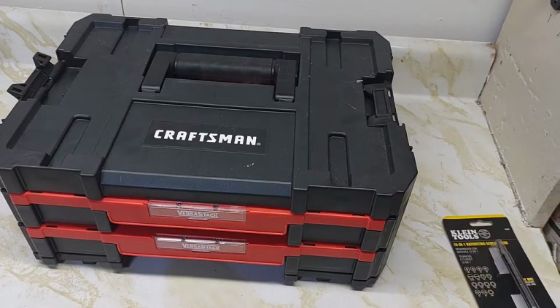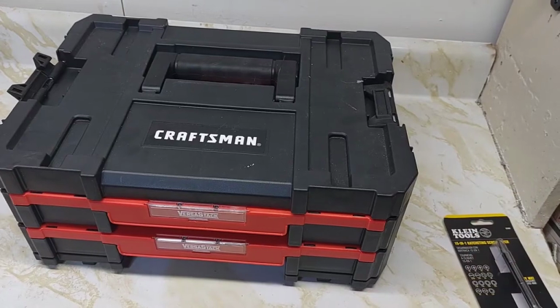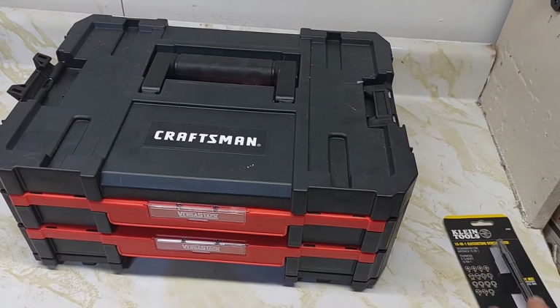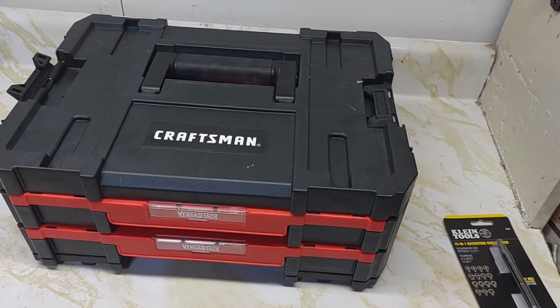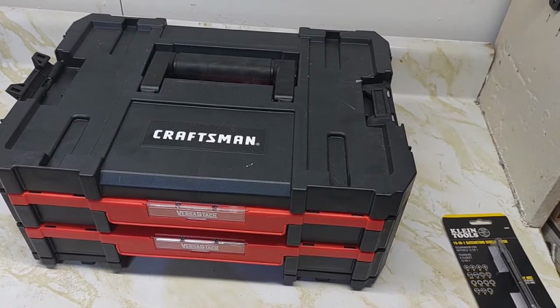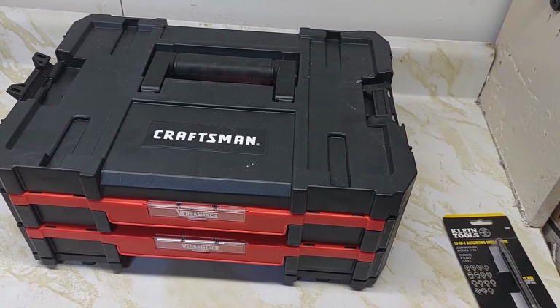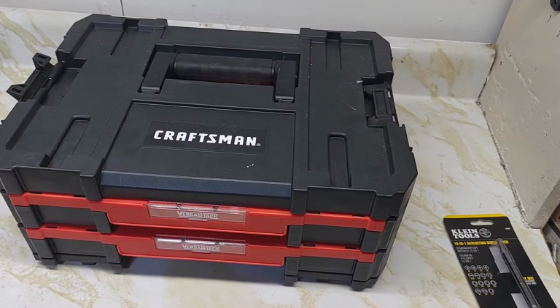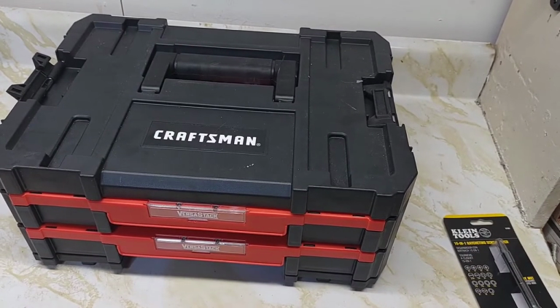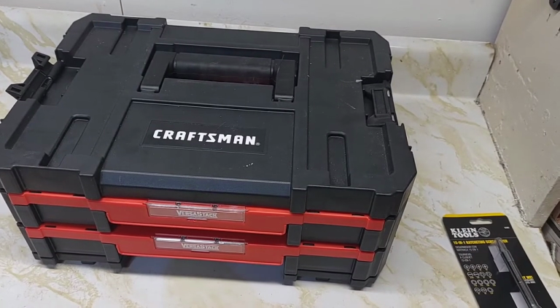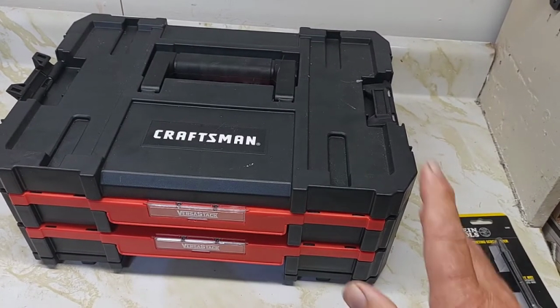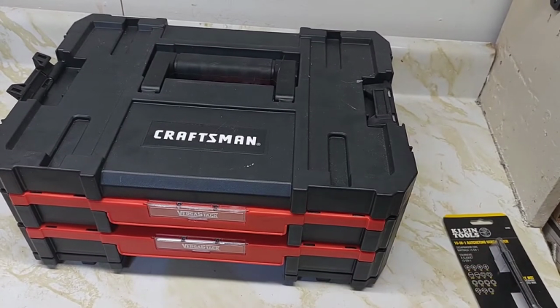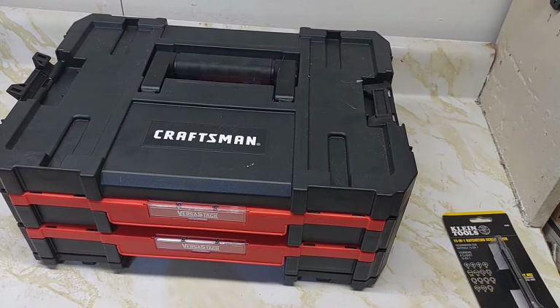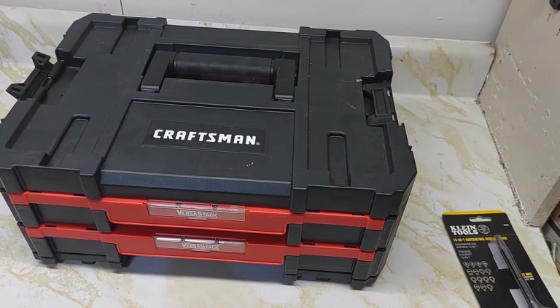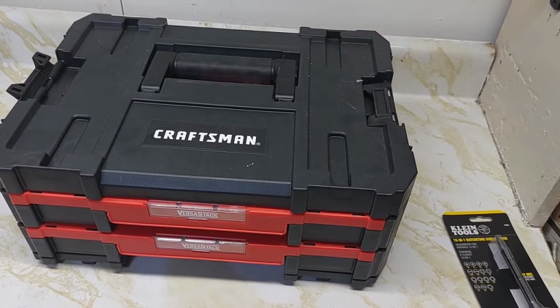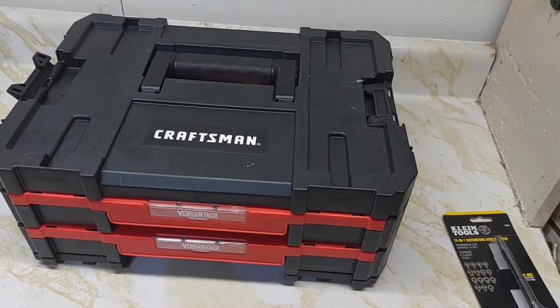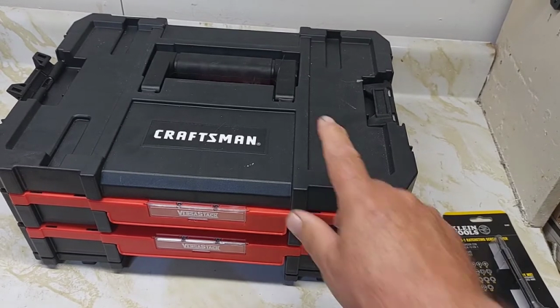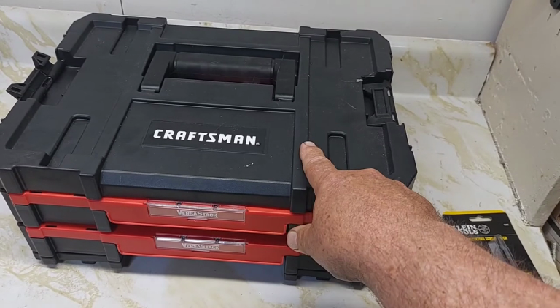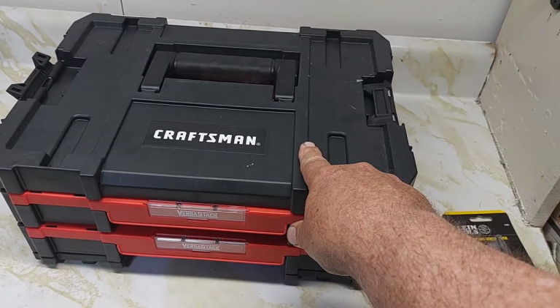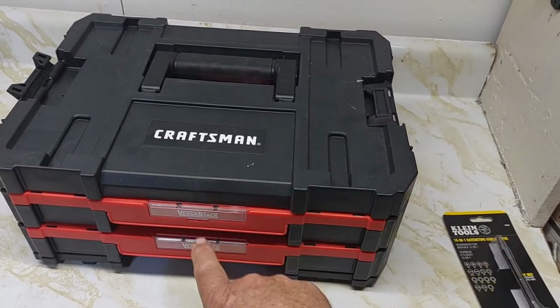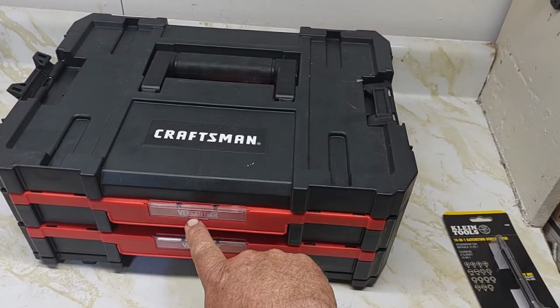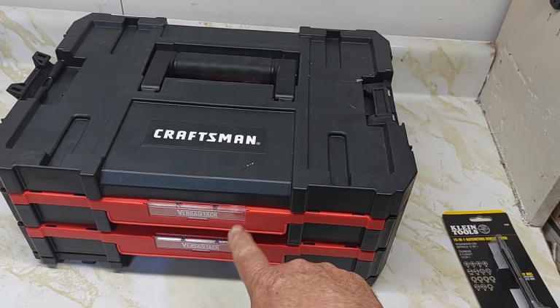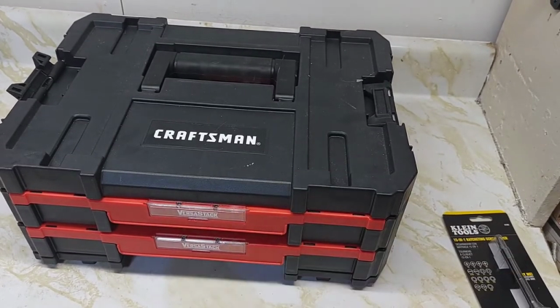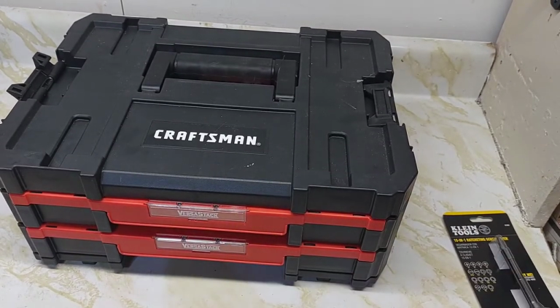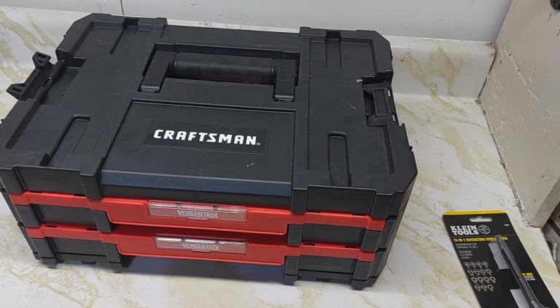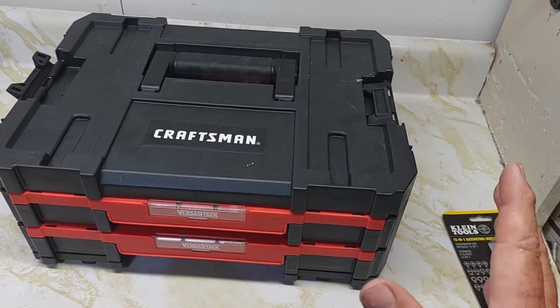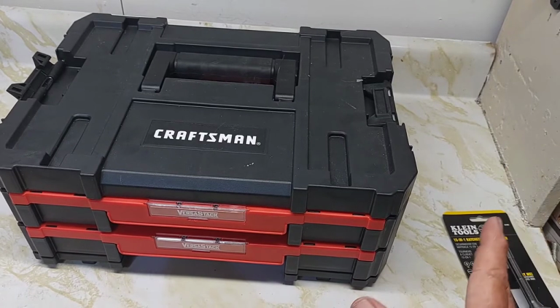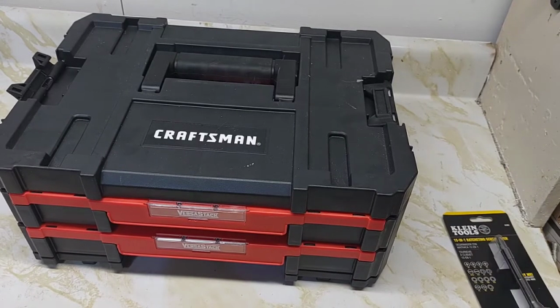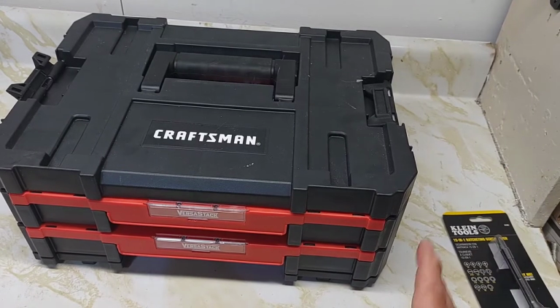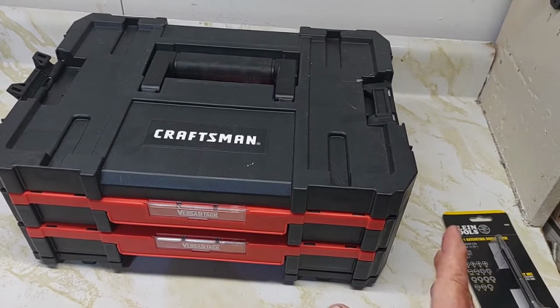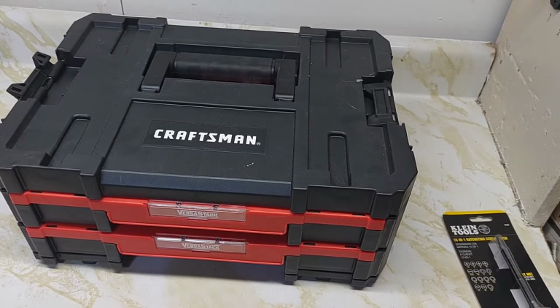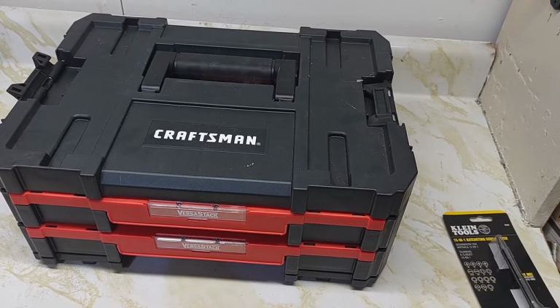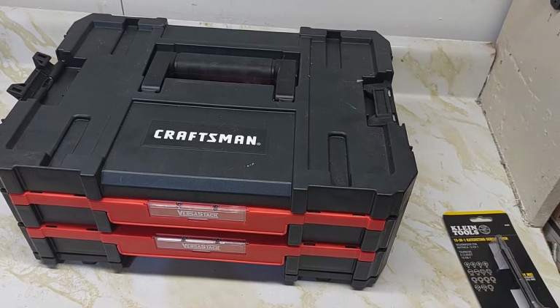Before we start our video on the Klein 15-in-1 ratcheting screwdriver, I'm going to answer a question from one of my posts on the Krasen VersaStack drawers. Somebody asked how do you remove the drawers completely on the VersaStack?